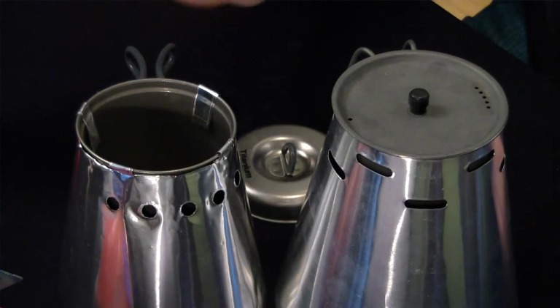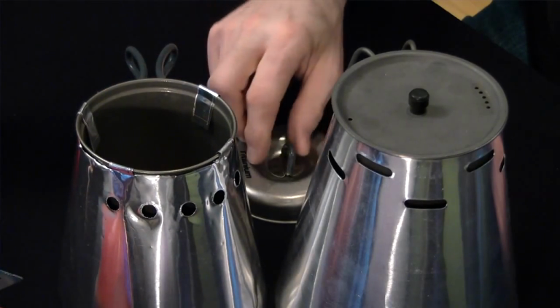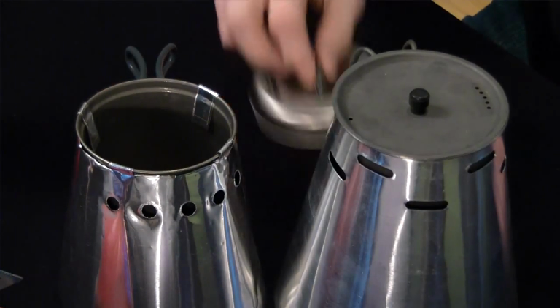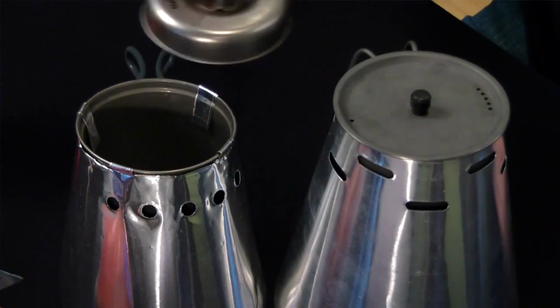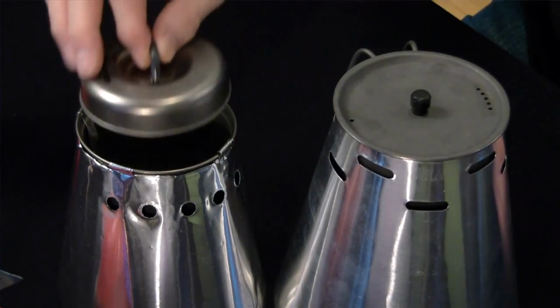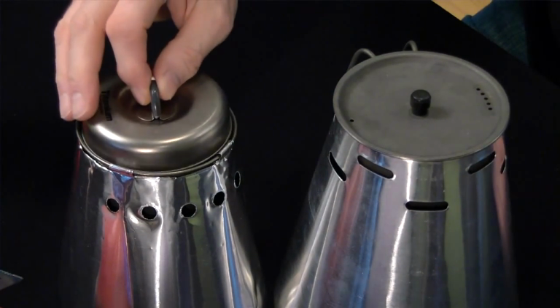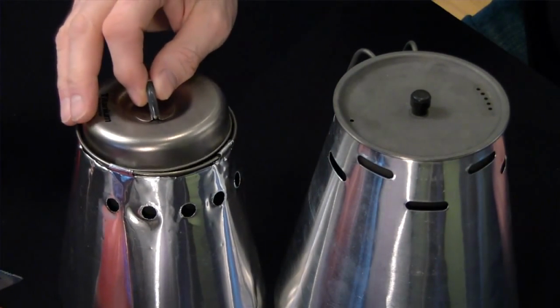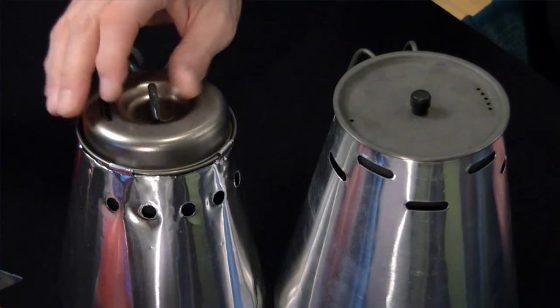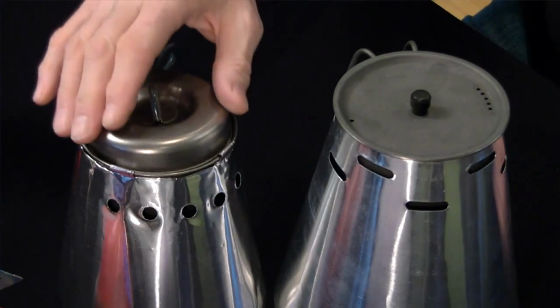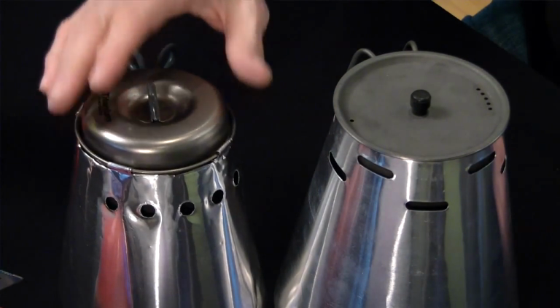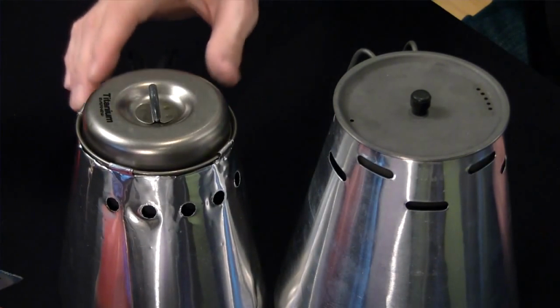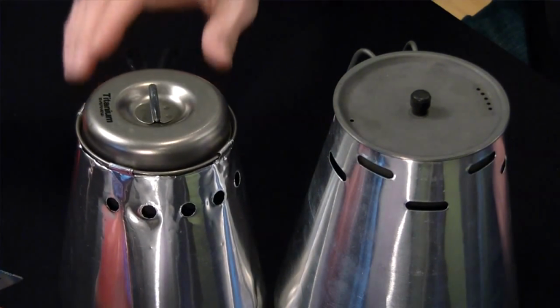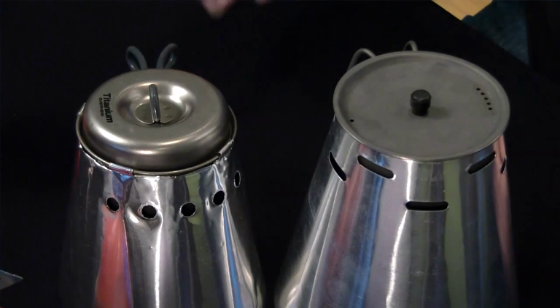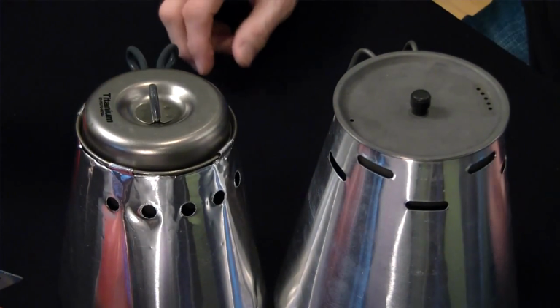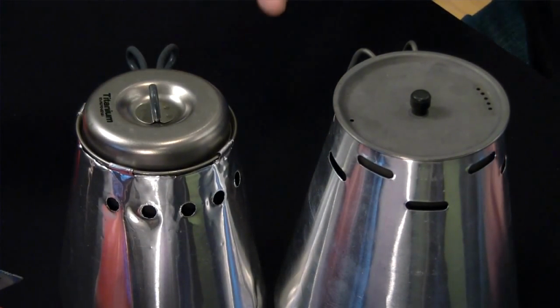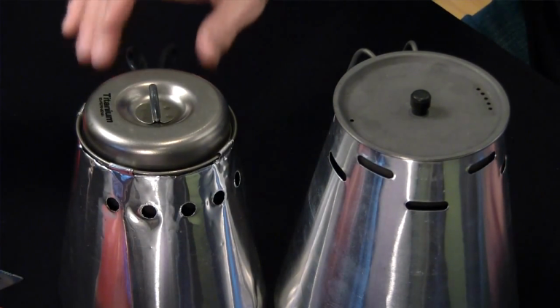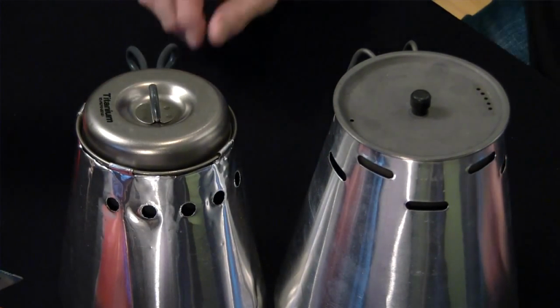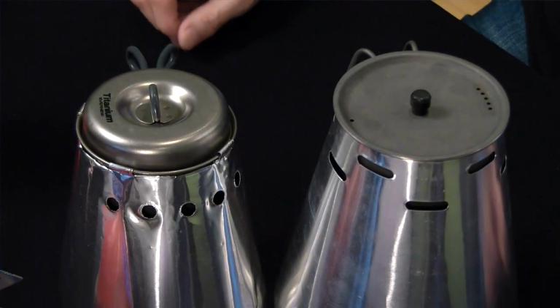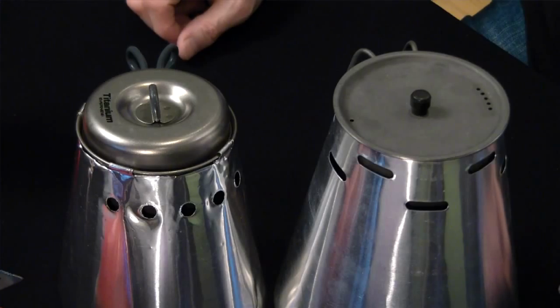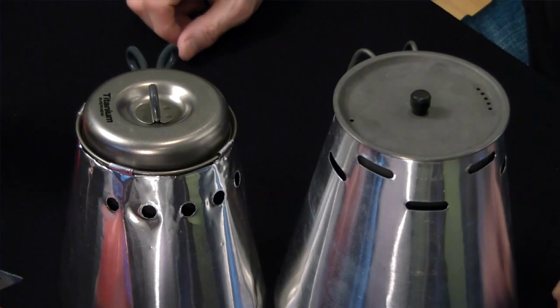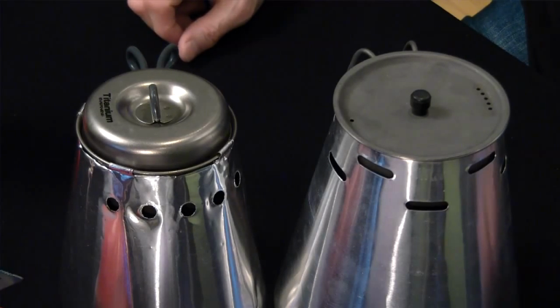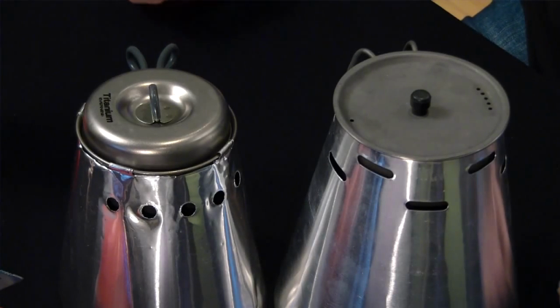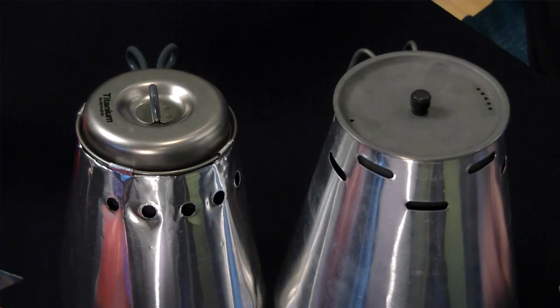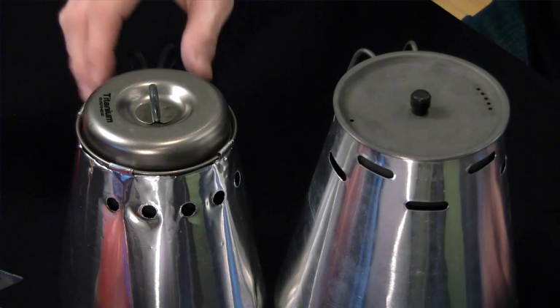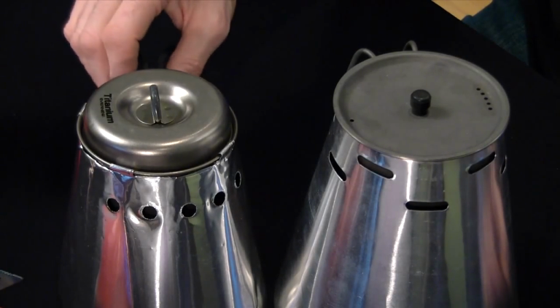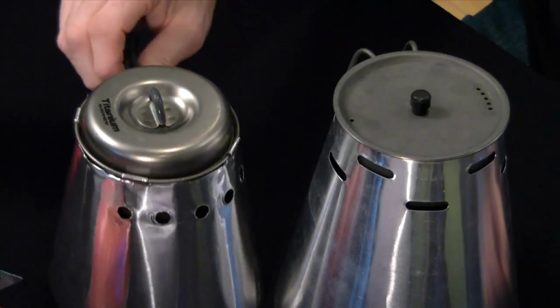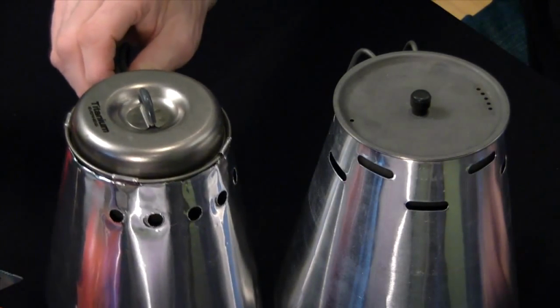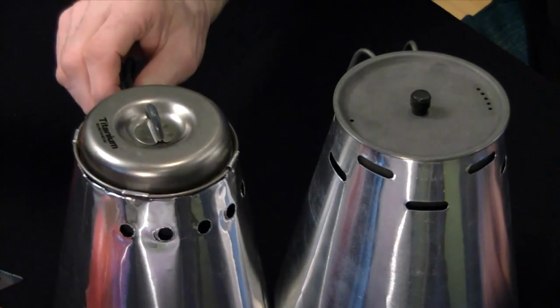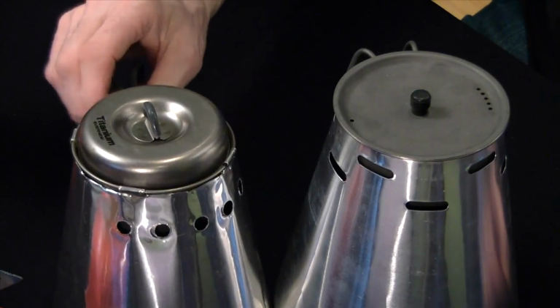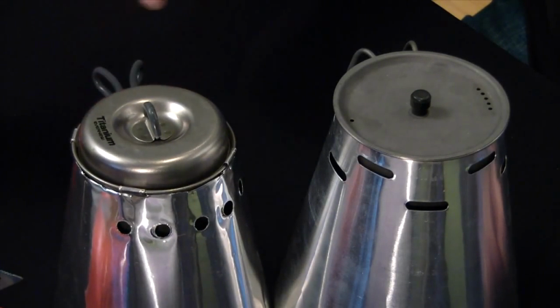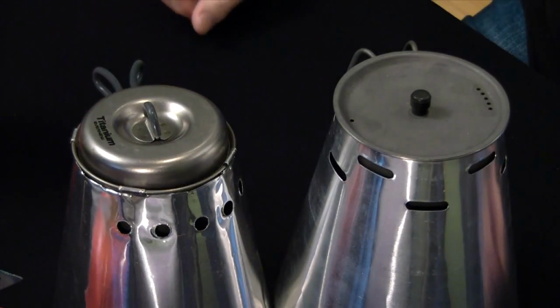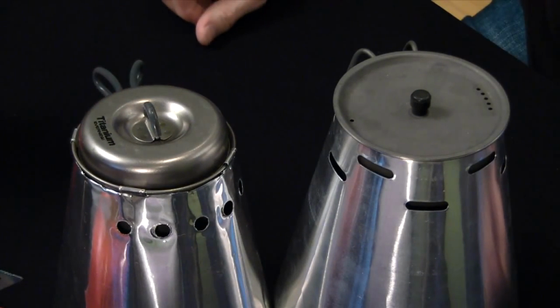So I'm just going to take you through a series of stills and explain to you the process of how I actually made that.